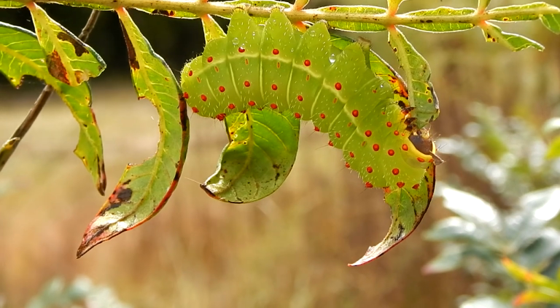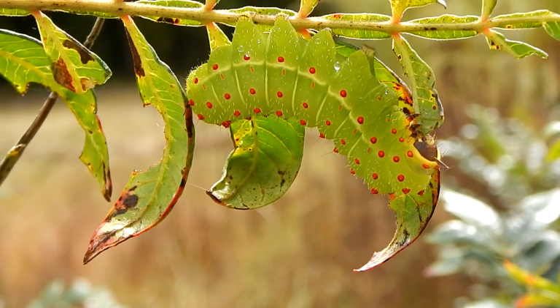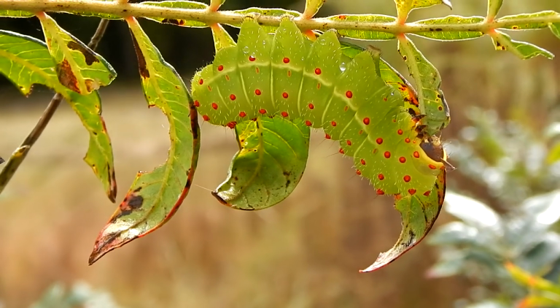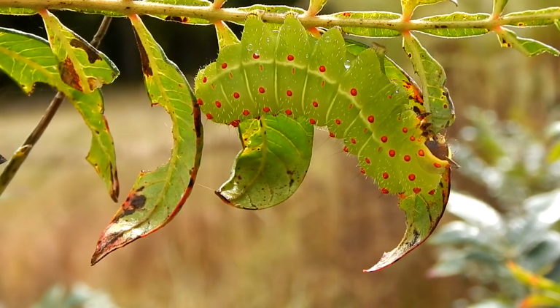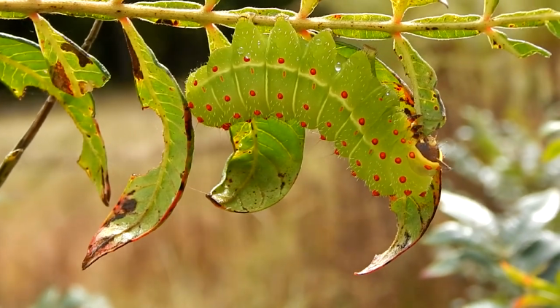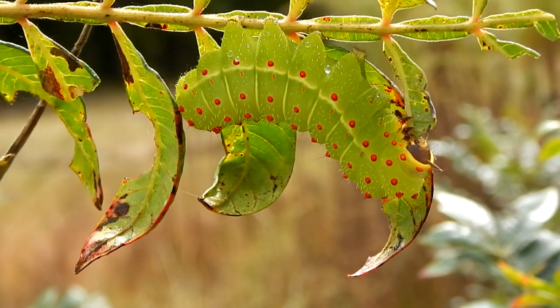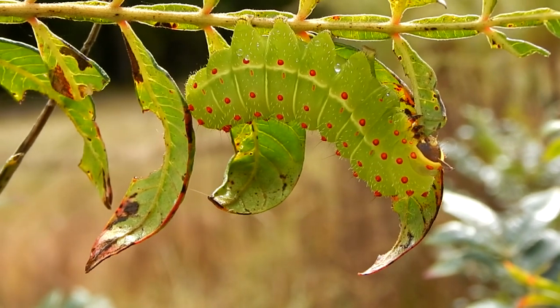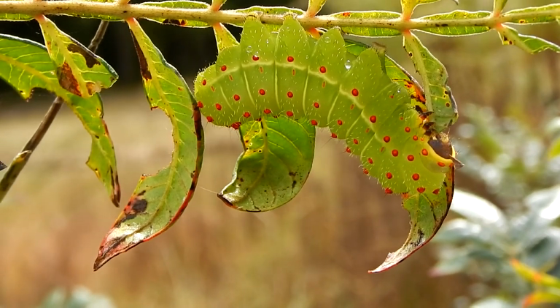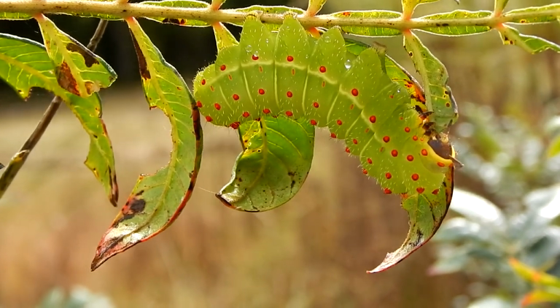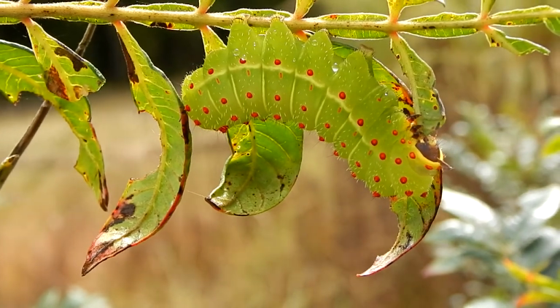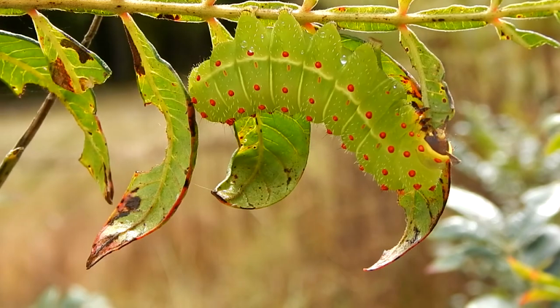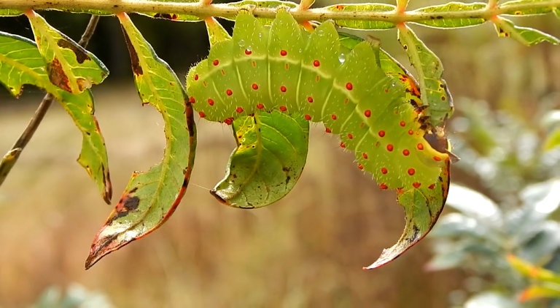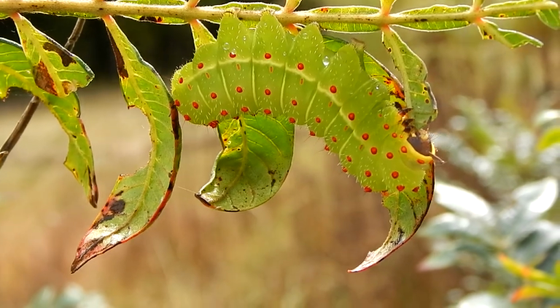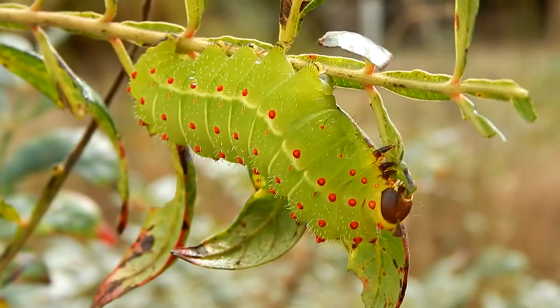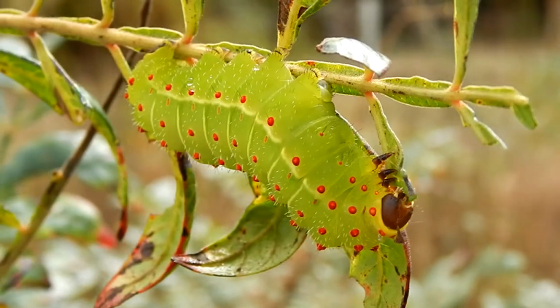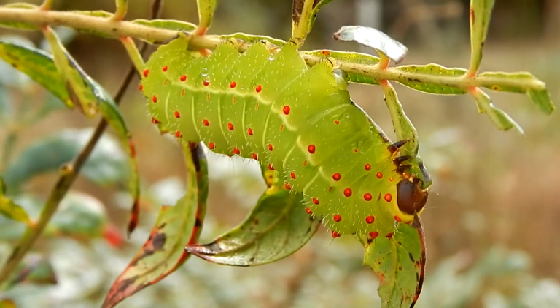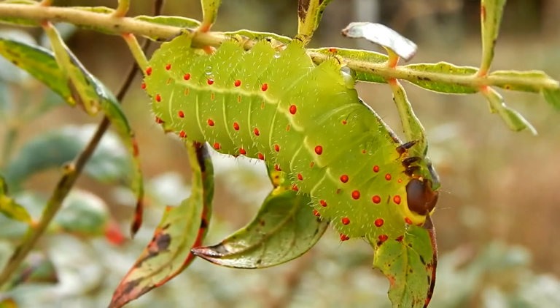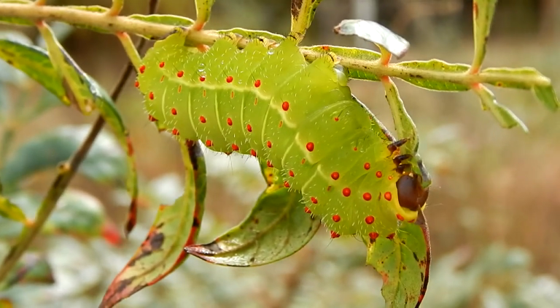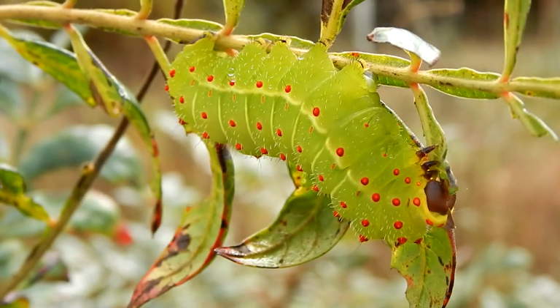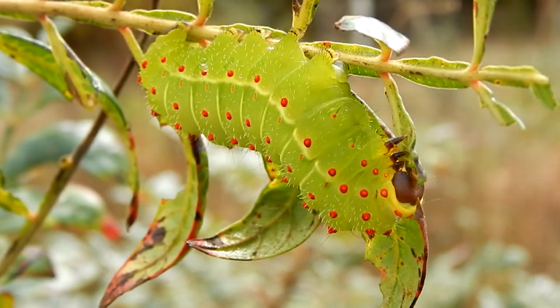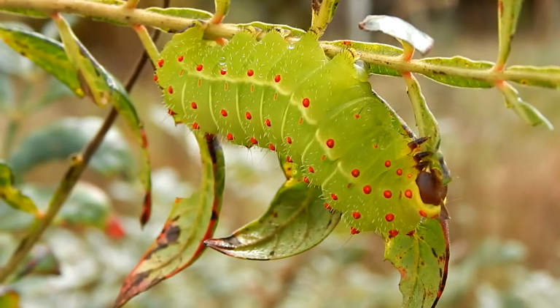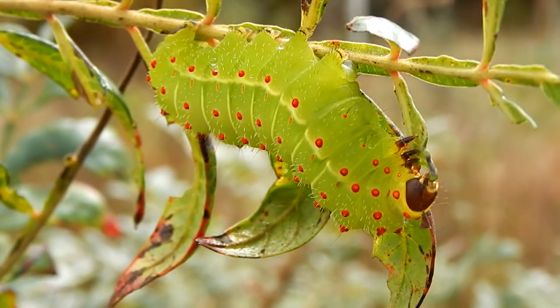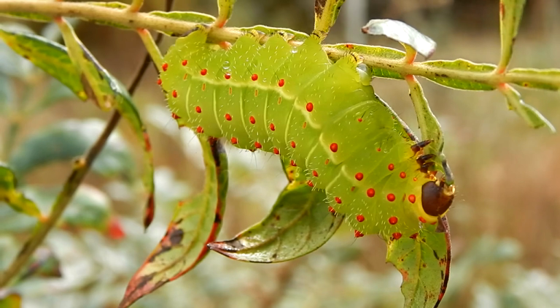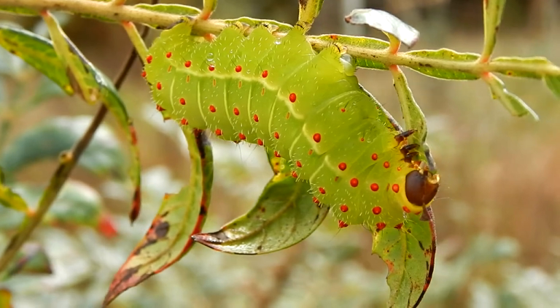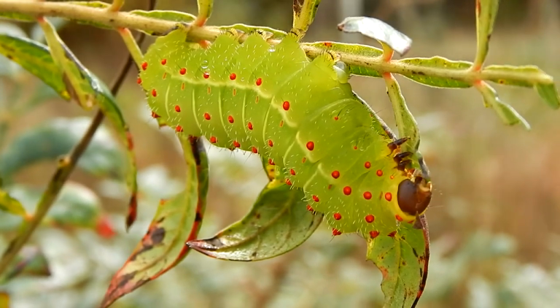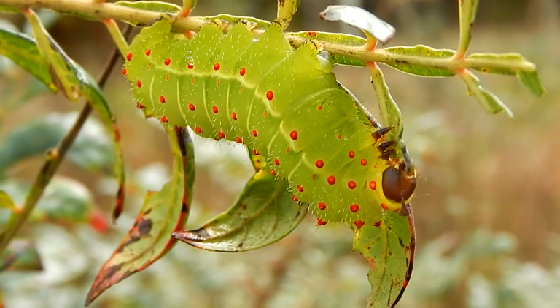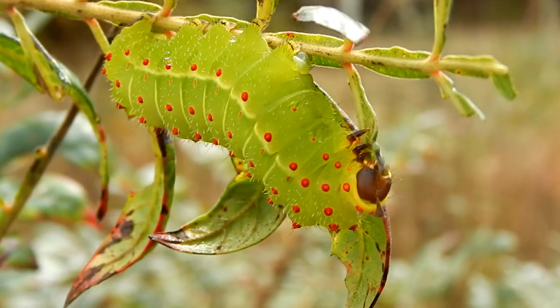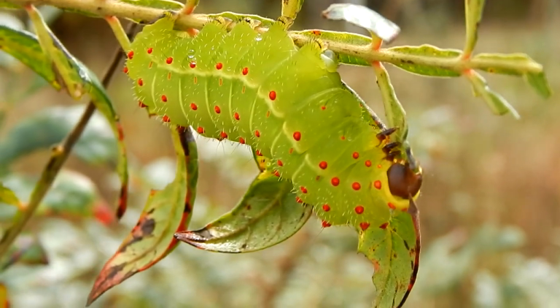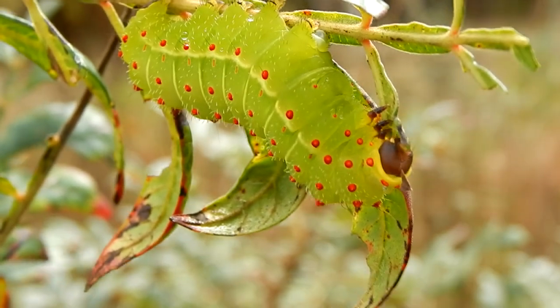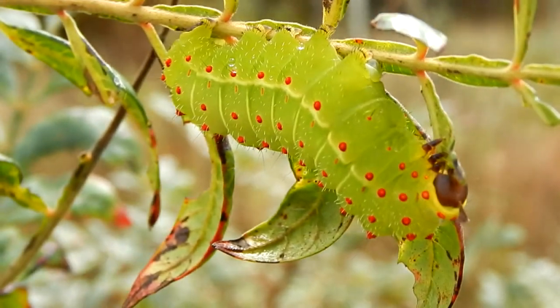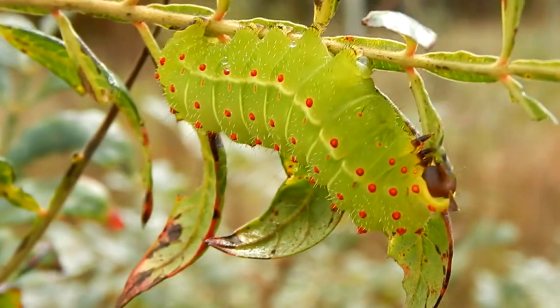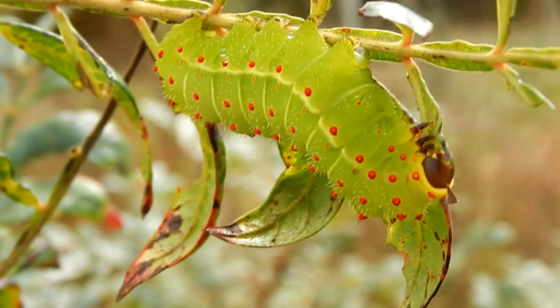Just before doing this, it makes a clicking sound with its mandibles. Many predators, upon hearing the clicking sound, will back off because they know what's coming next.